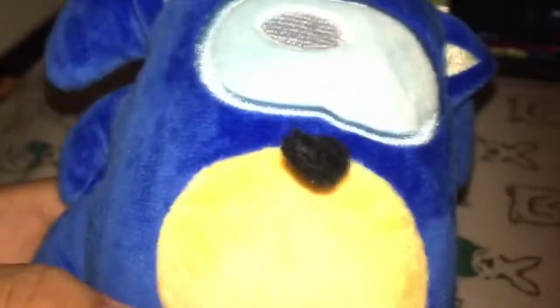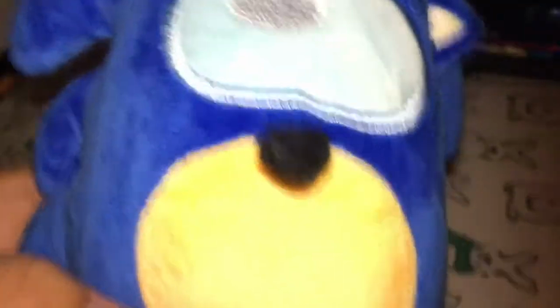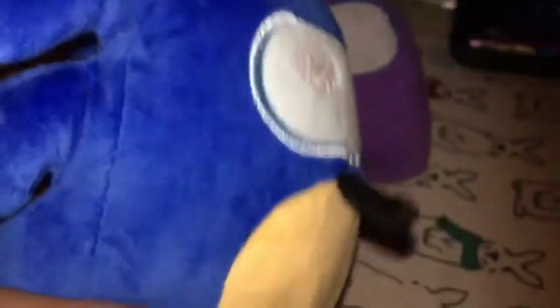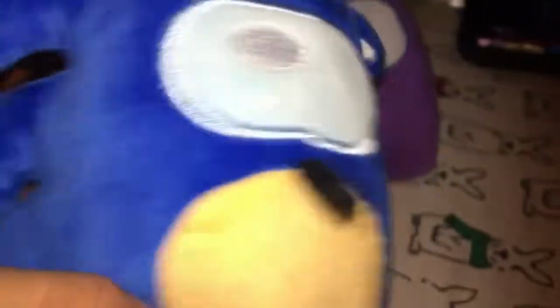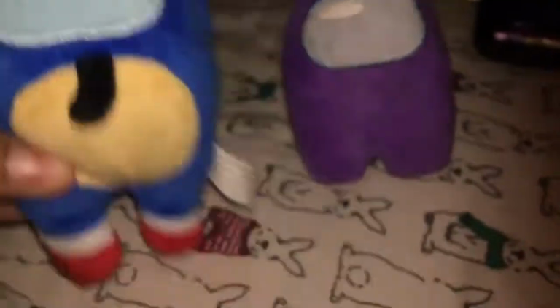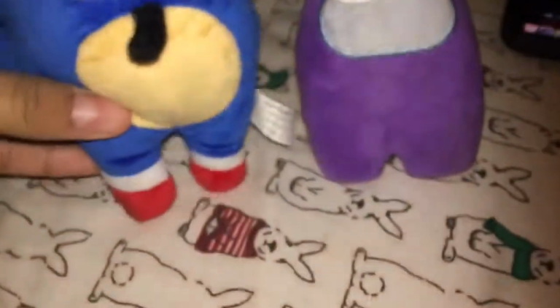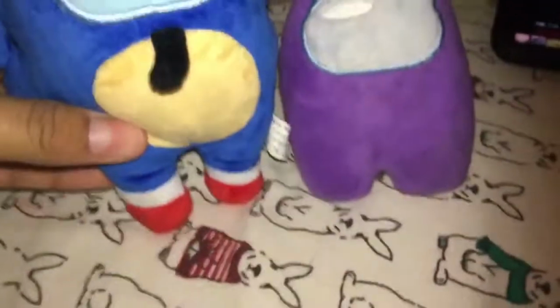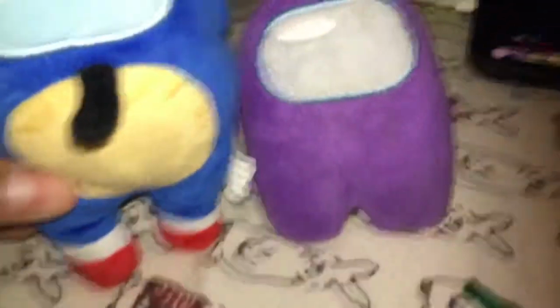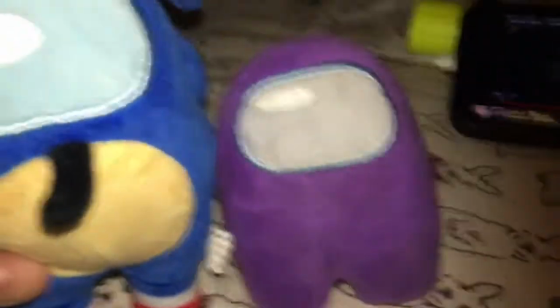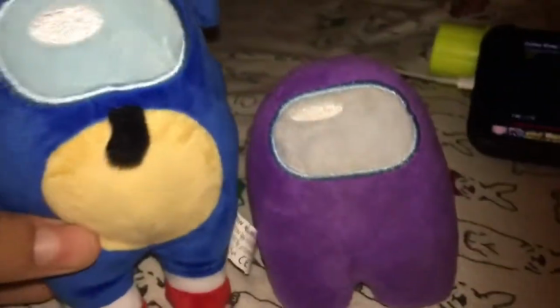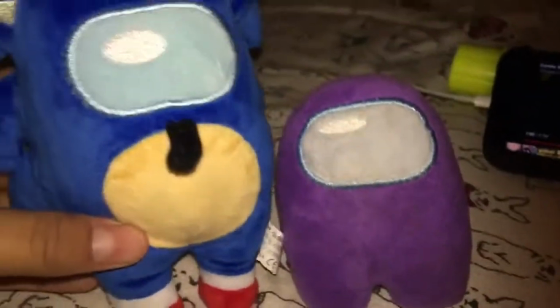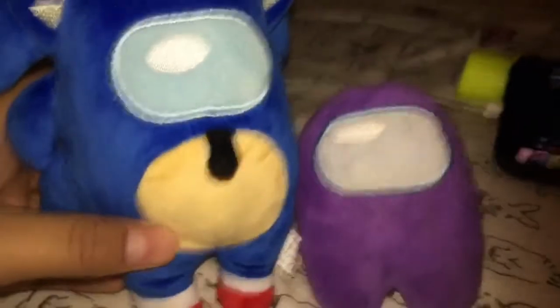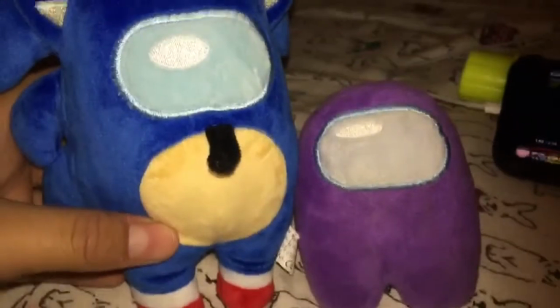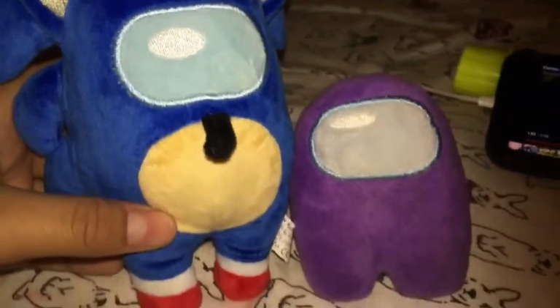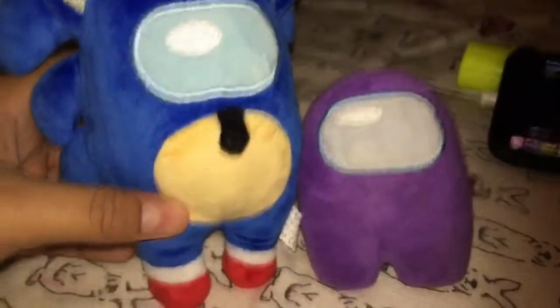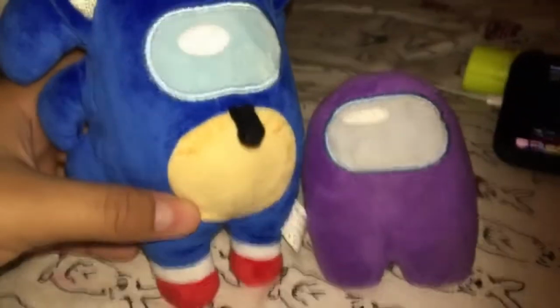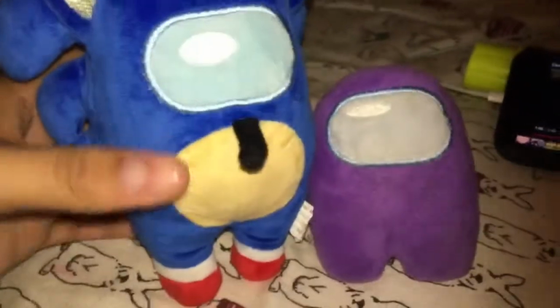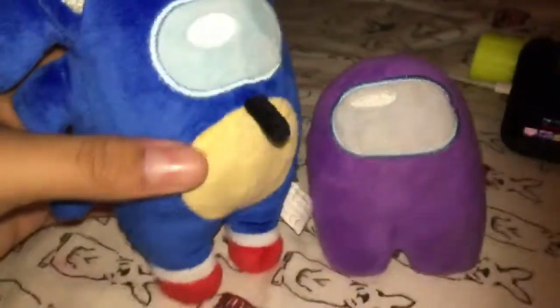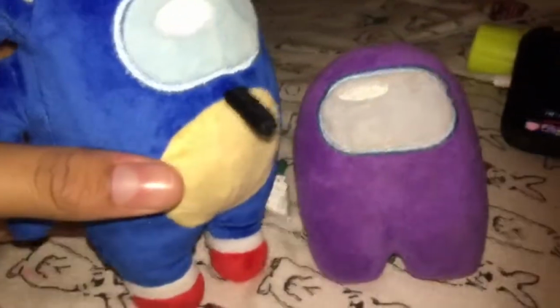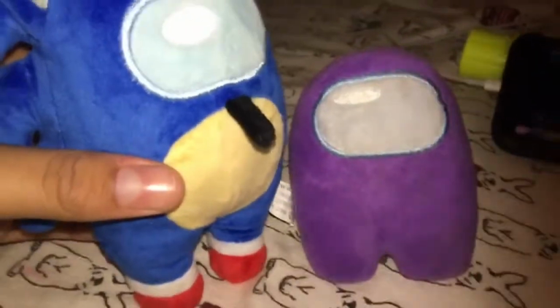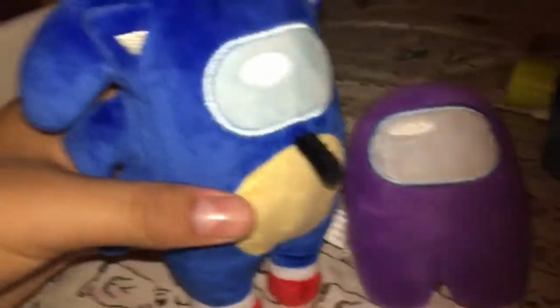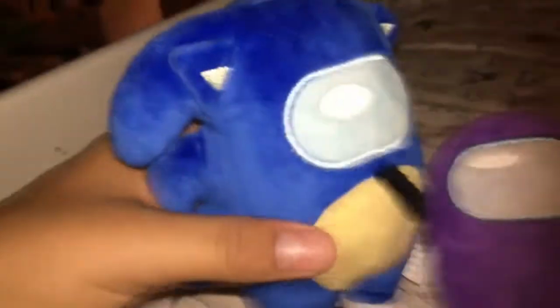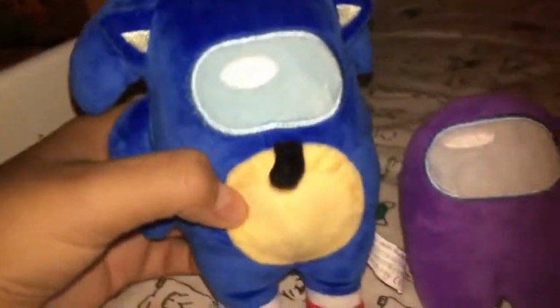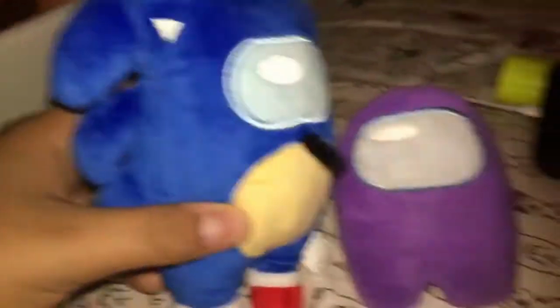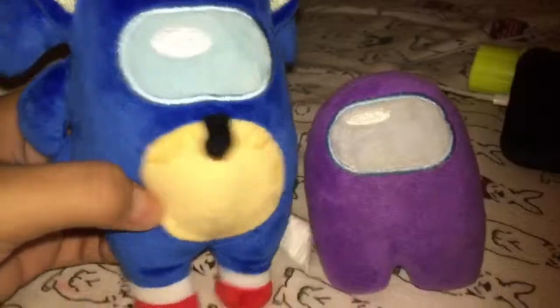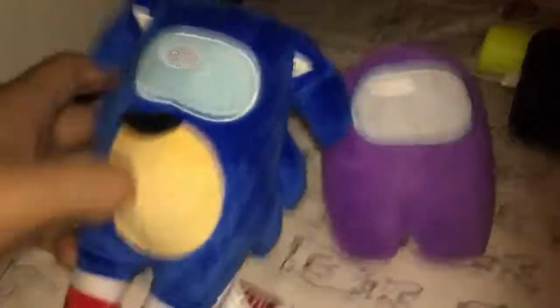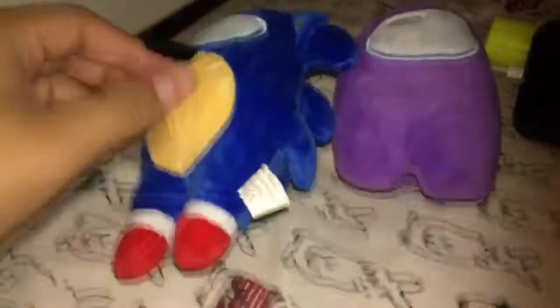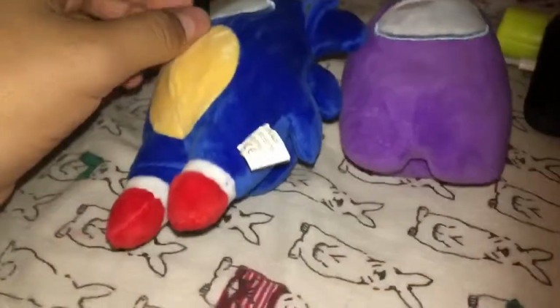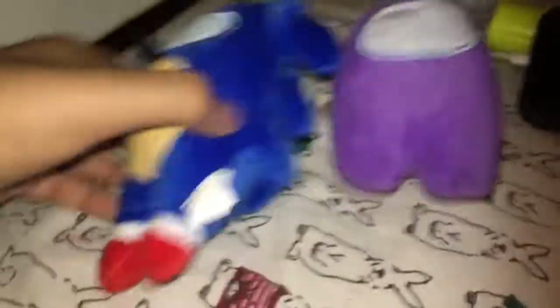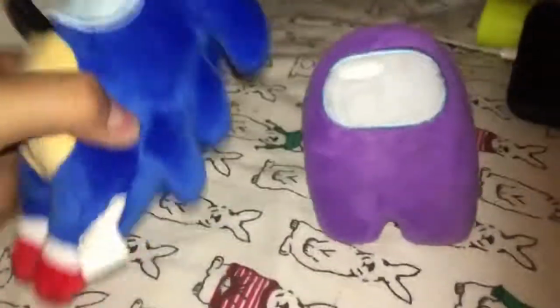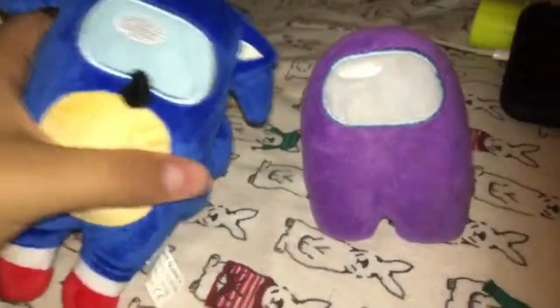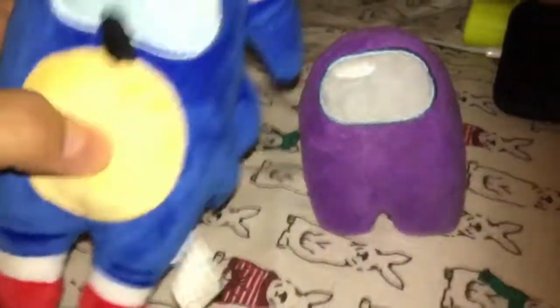Here is my Among Us Sonic plush compared to my Shara Gupta of an Among Us plush. He's dwarfed compared to this — he dwarfed him. He looks so weird, but cute at the same time.